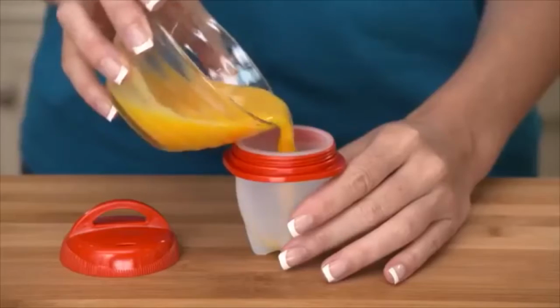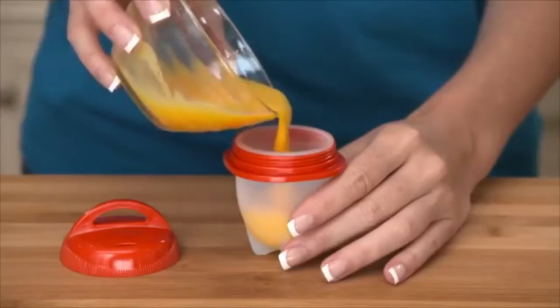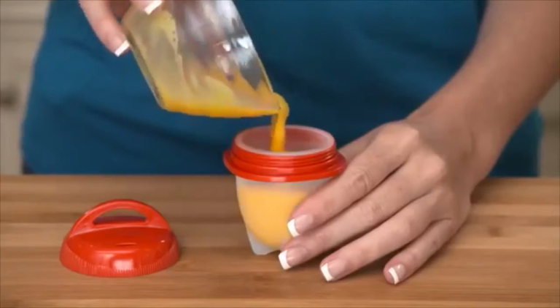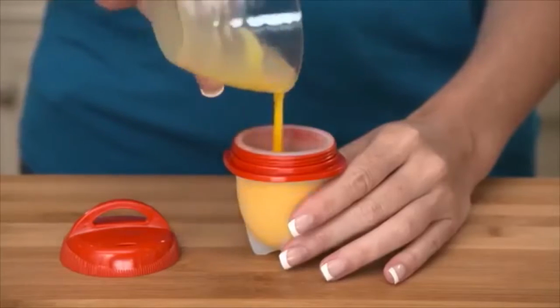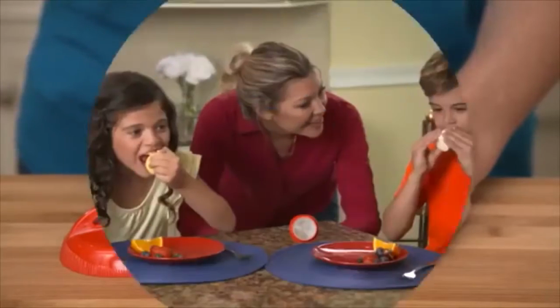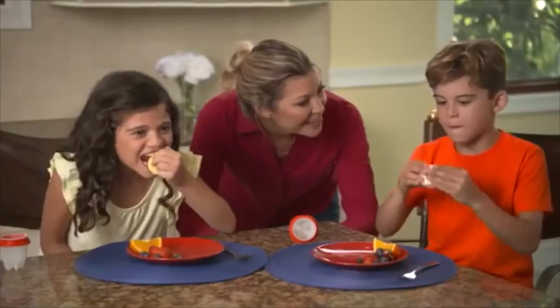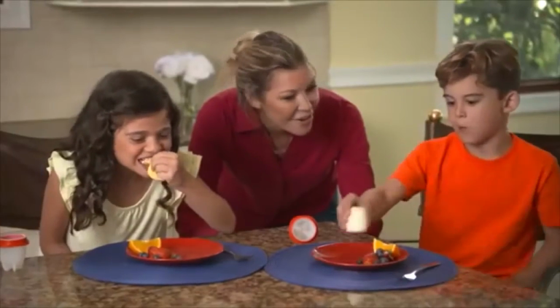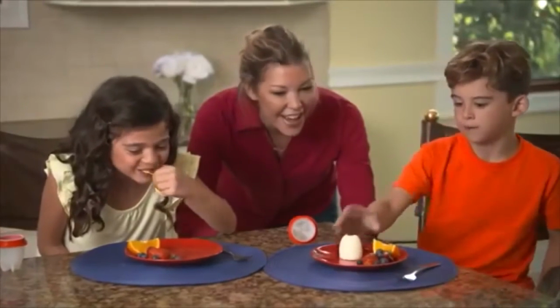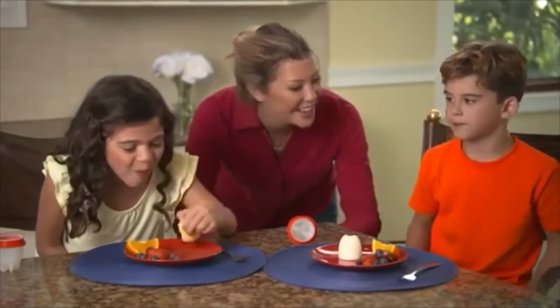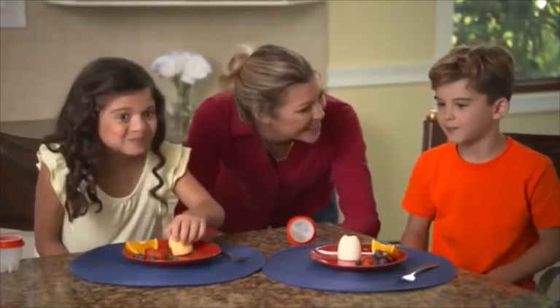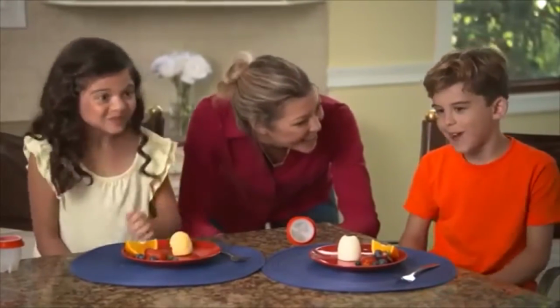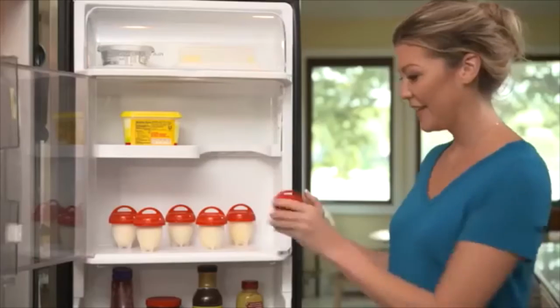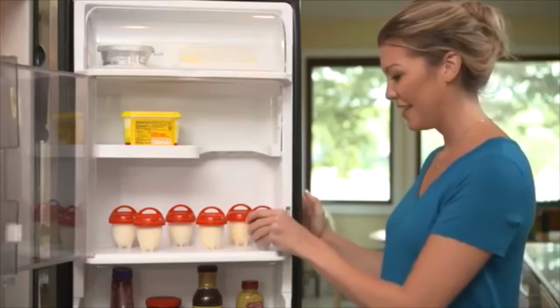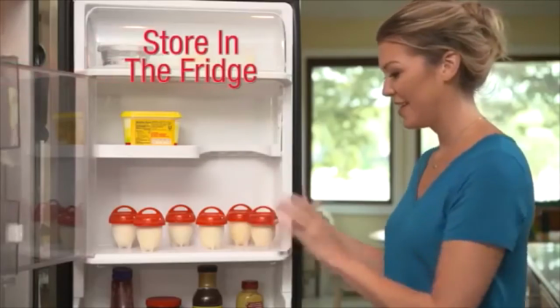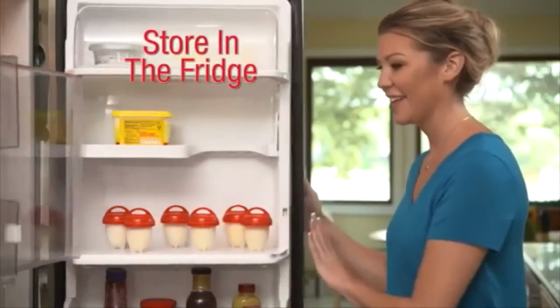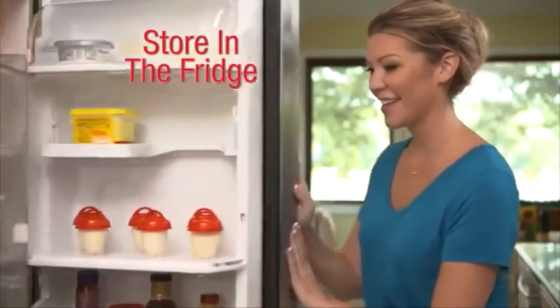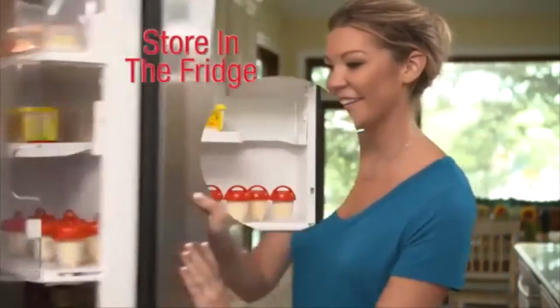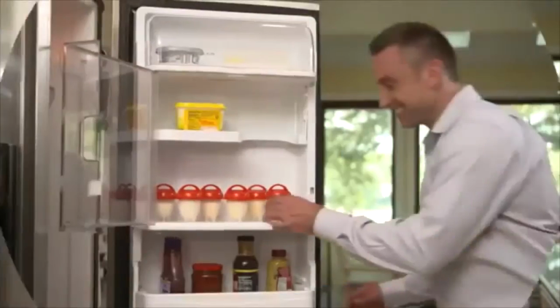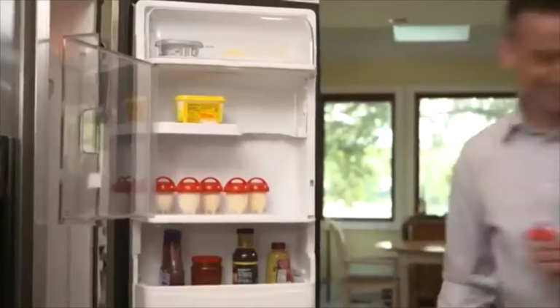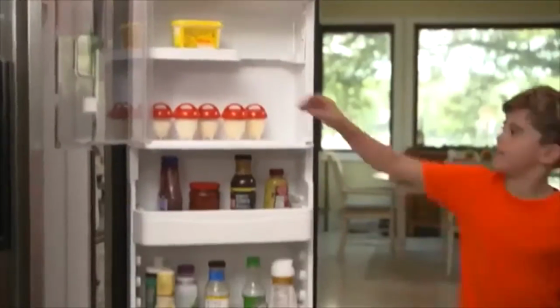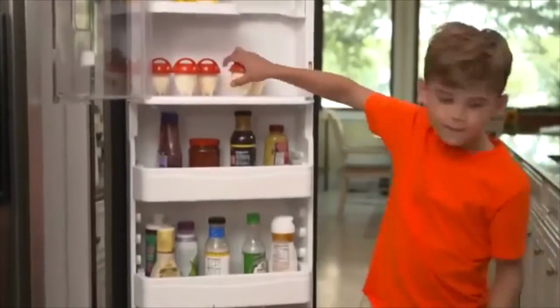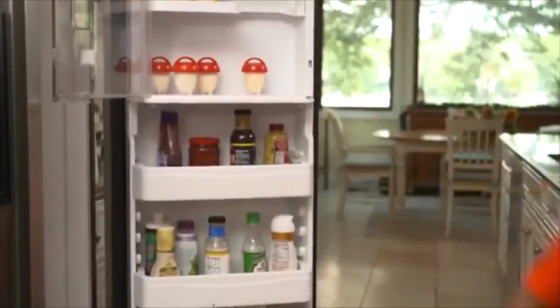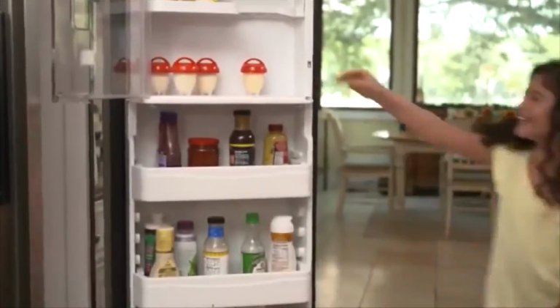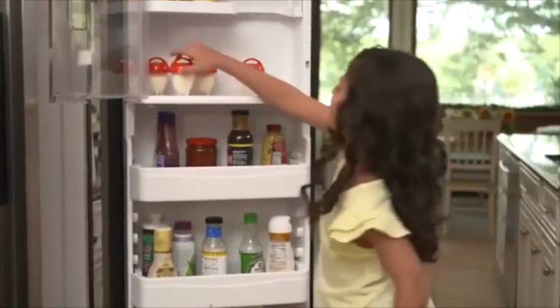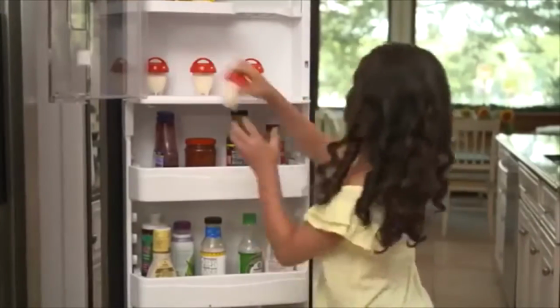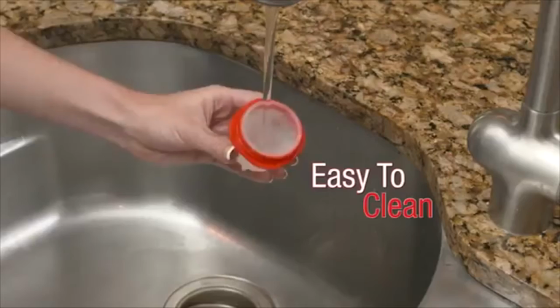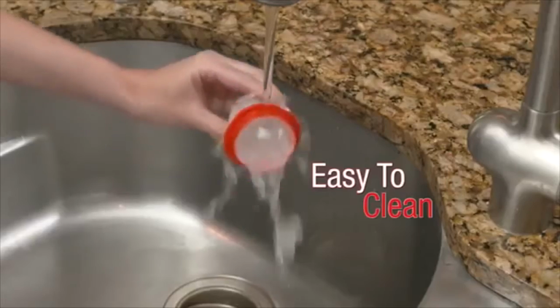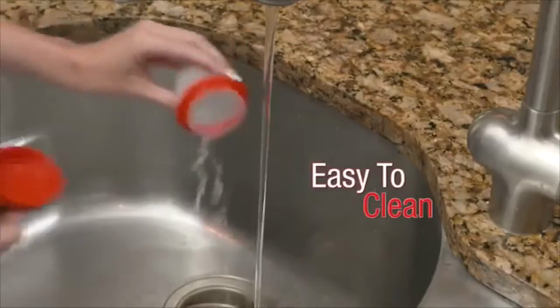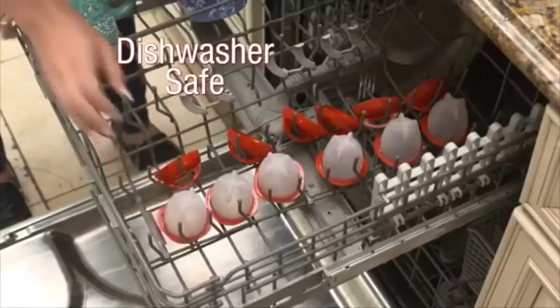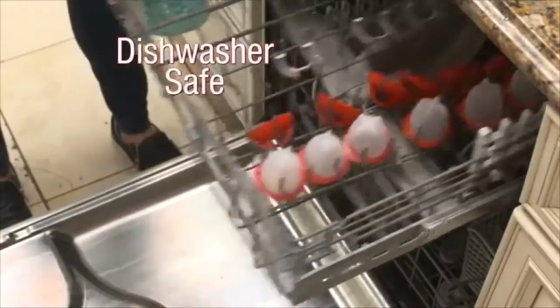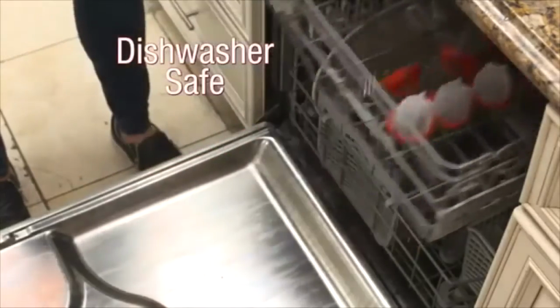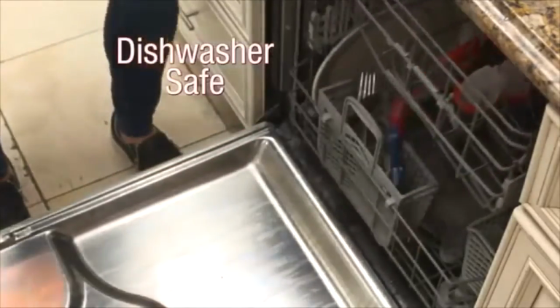Or add scrambled eggs to Egglets for a fun-filled breakfast the little ones will love. Make Egglets in advance and store in the fridge — ideal for breakfast on the go or a power-packed snack. Easy to clean, dishwasher-safe Egglets.